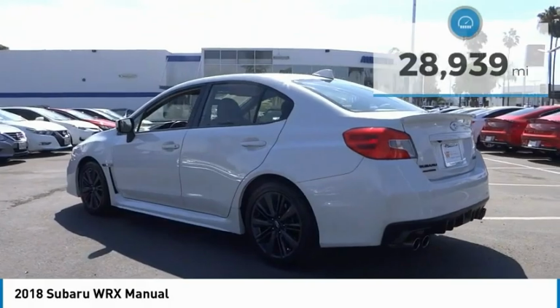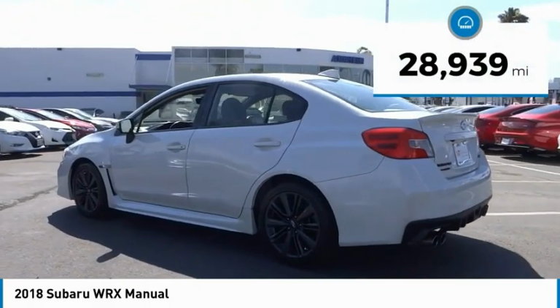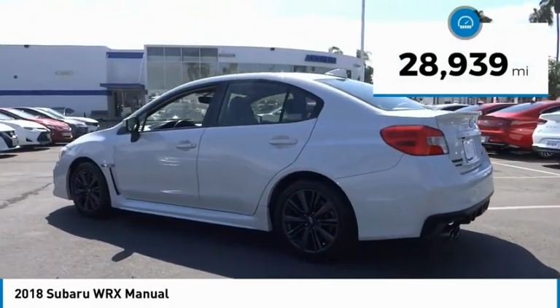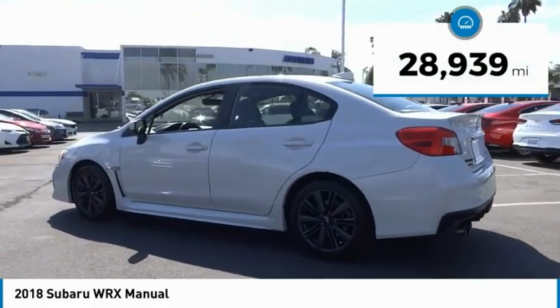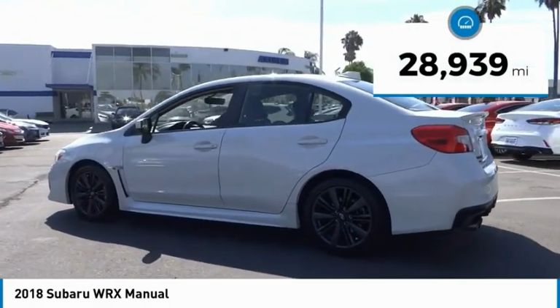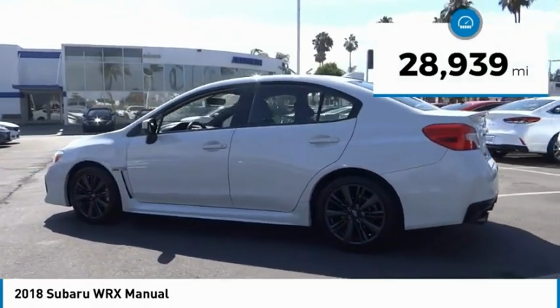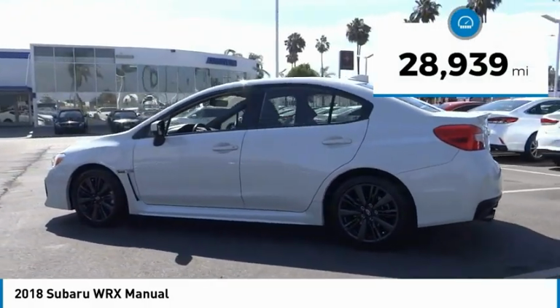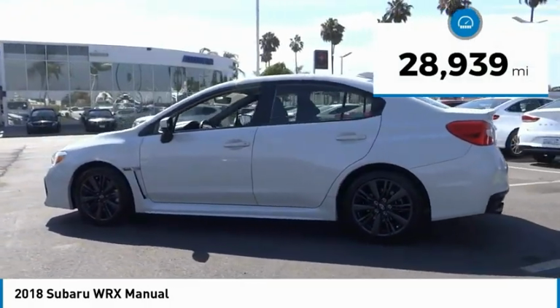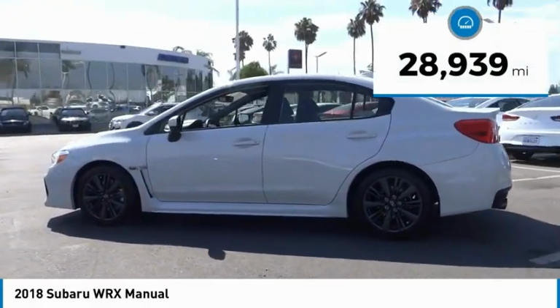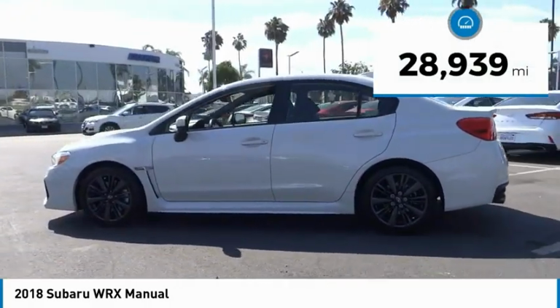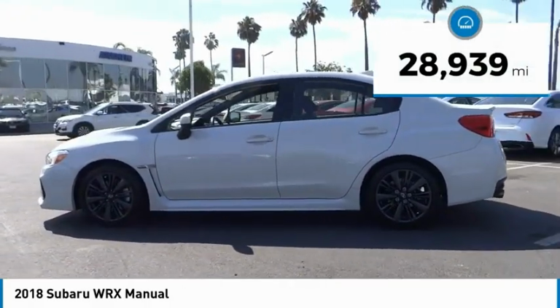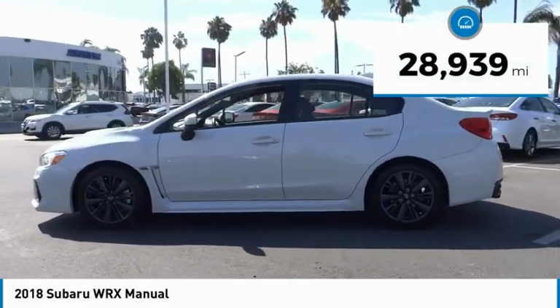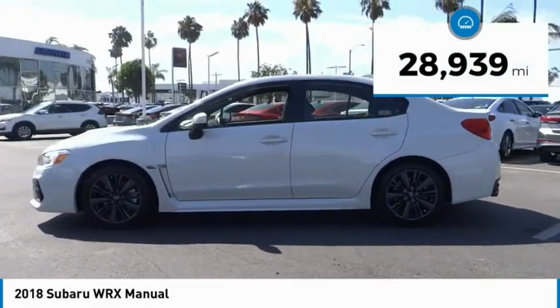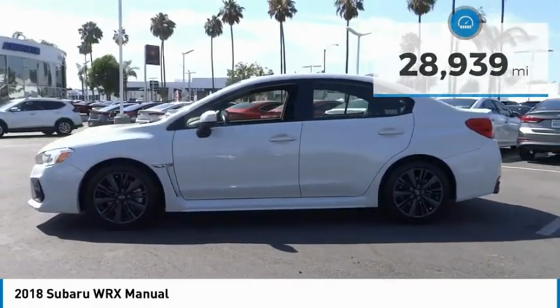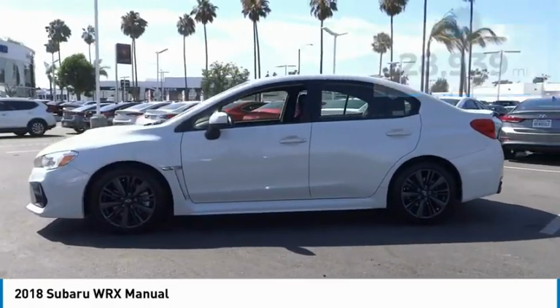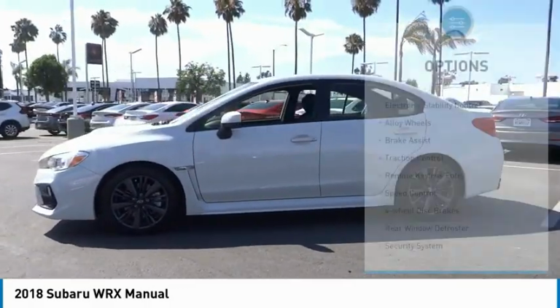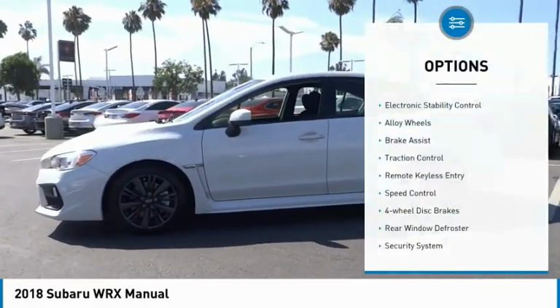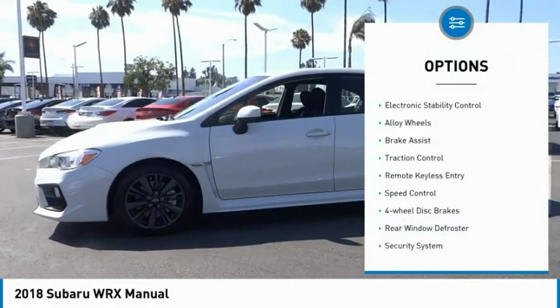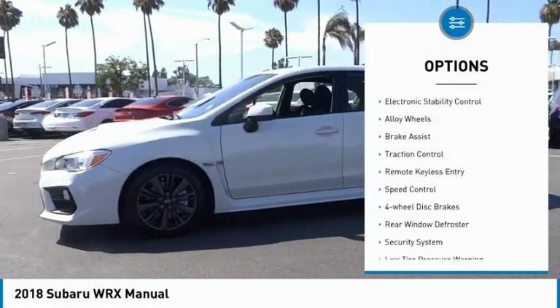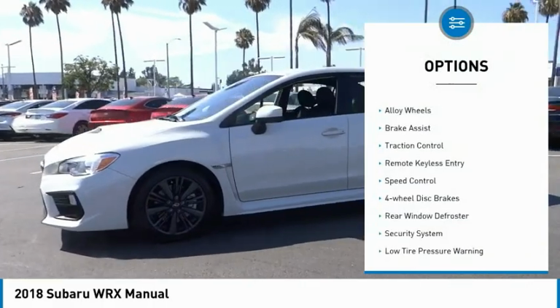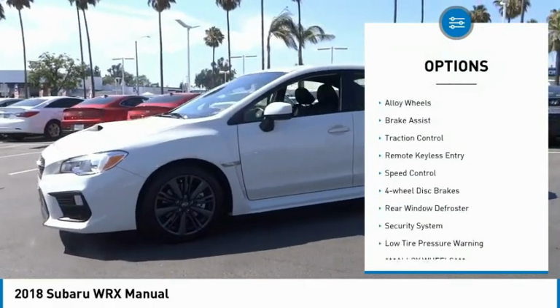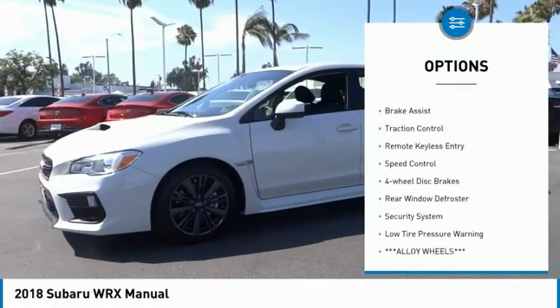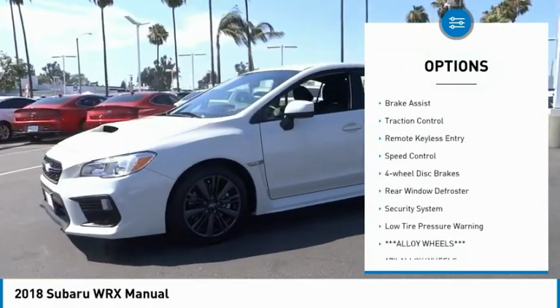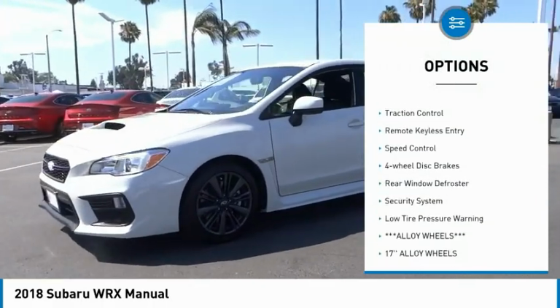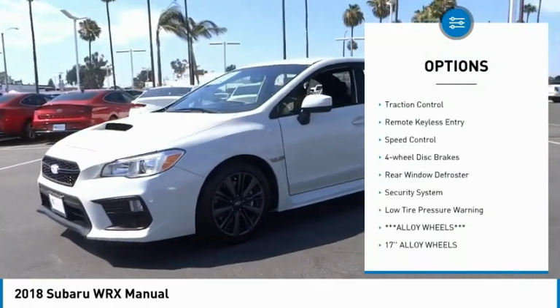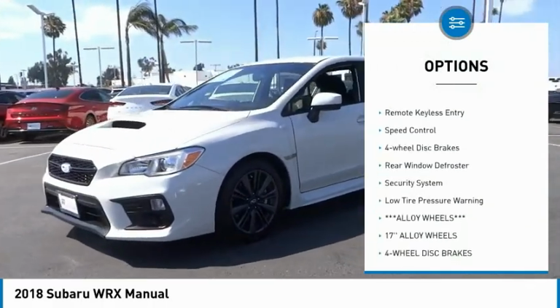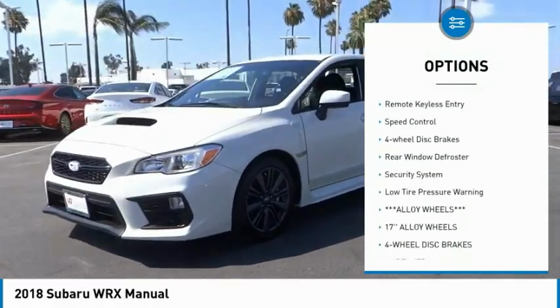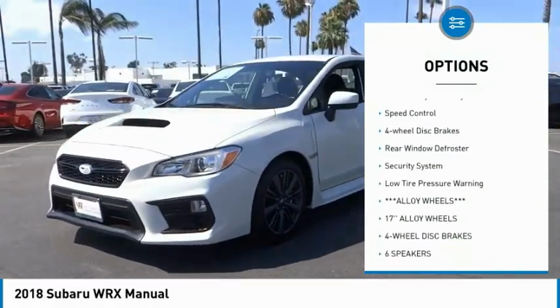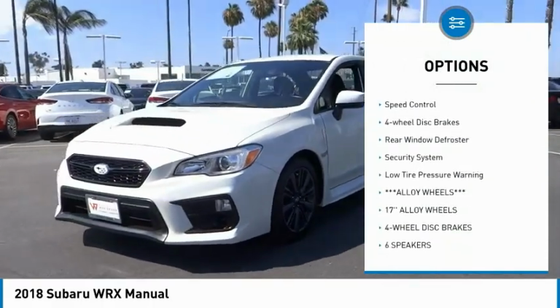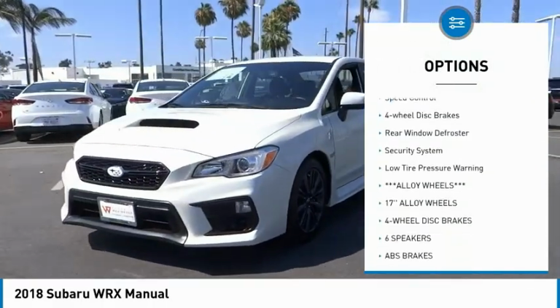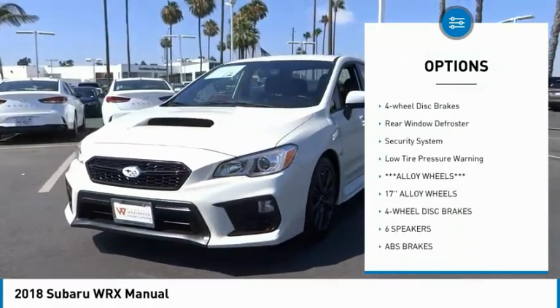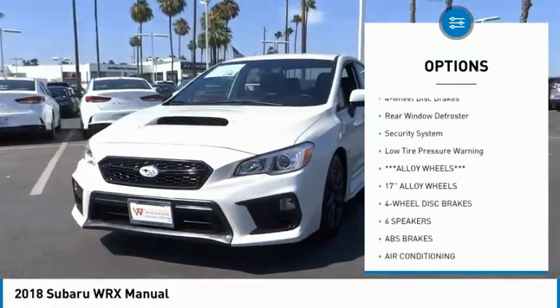This vehicle has less than 30,000 miles. Here are some of this vehicle's great options: electronic stability control, alloy wheels, brake assist, traction control.